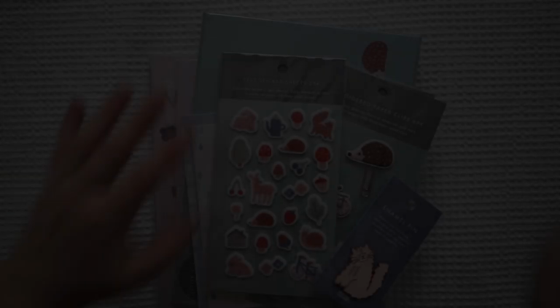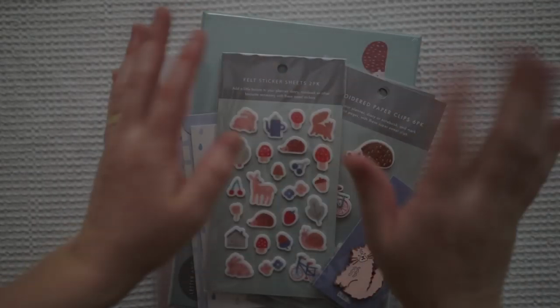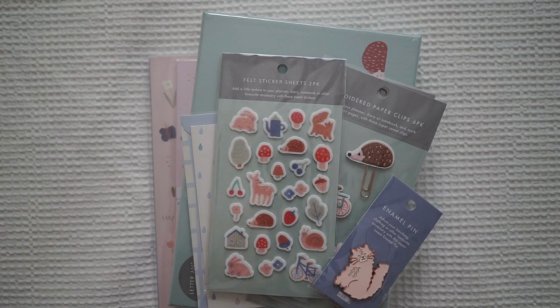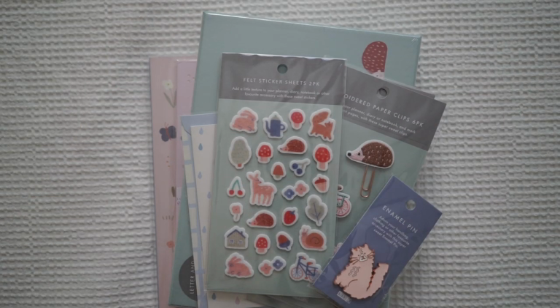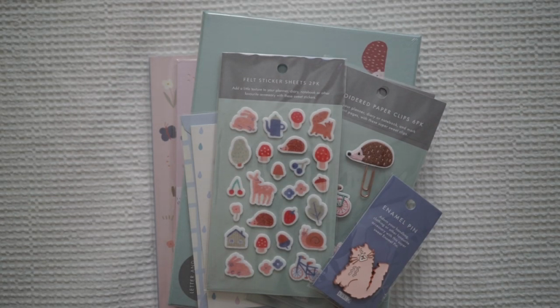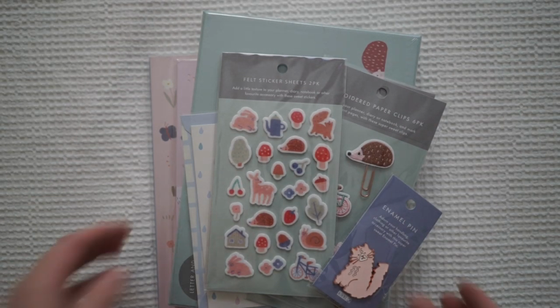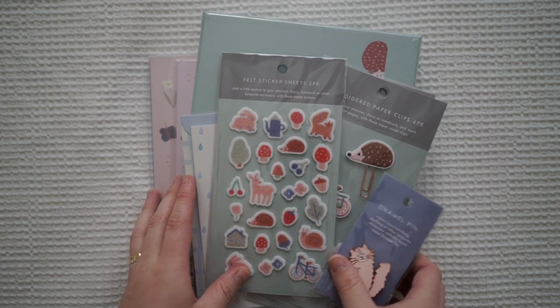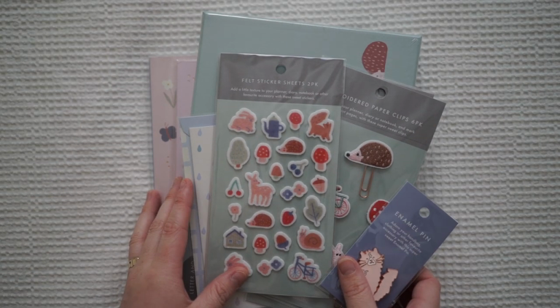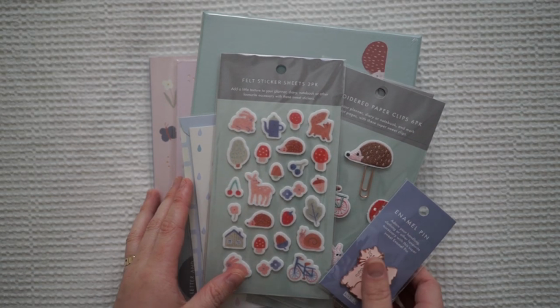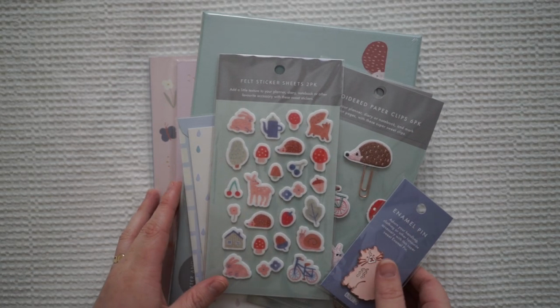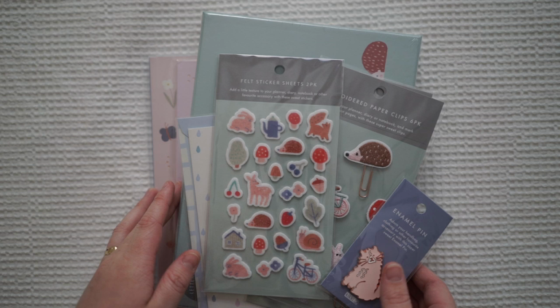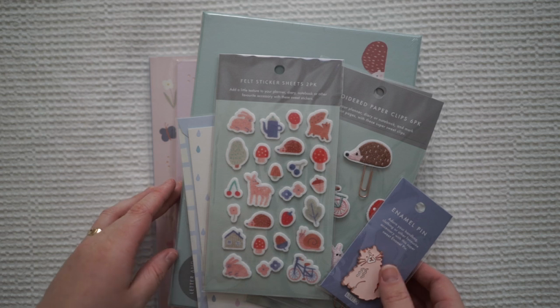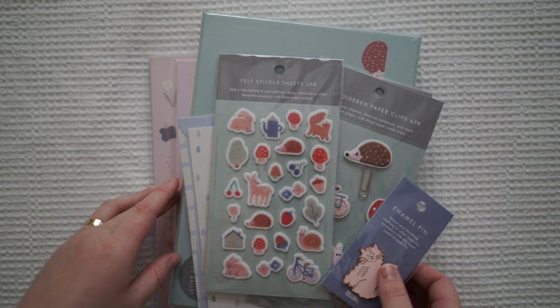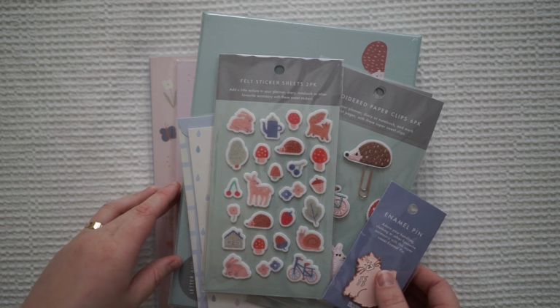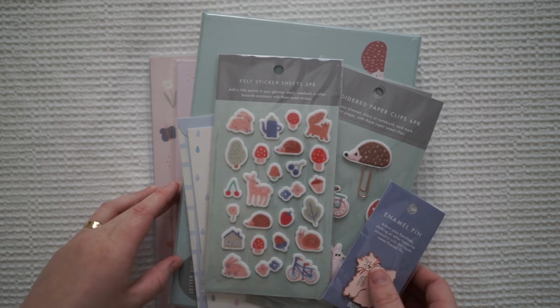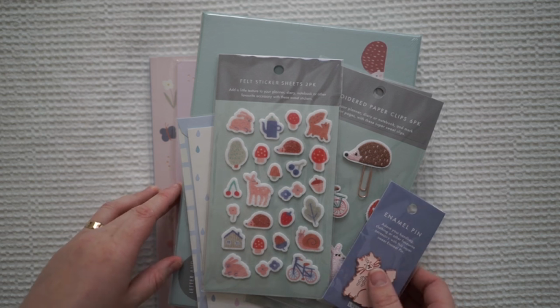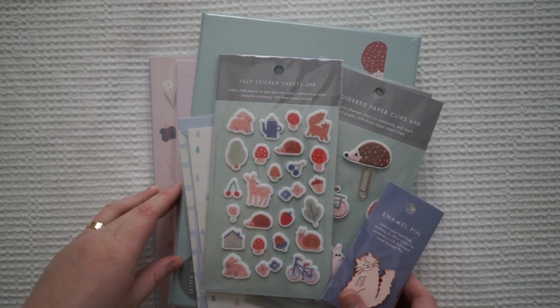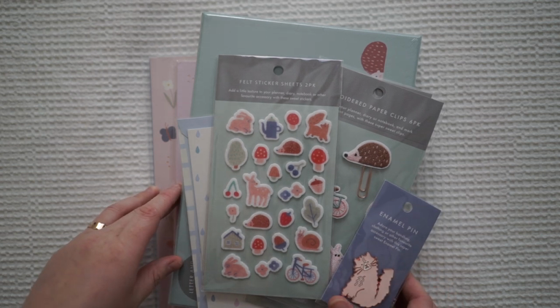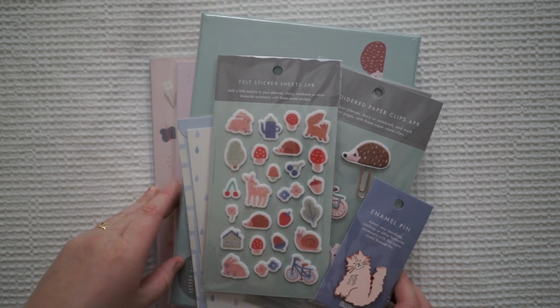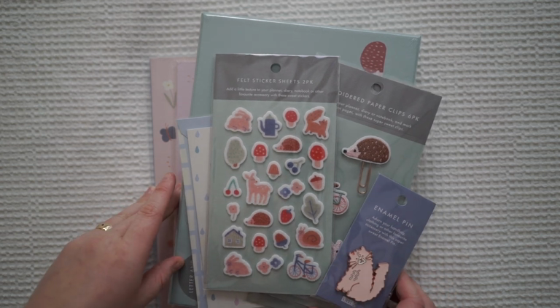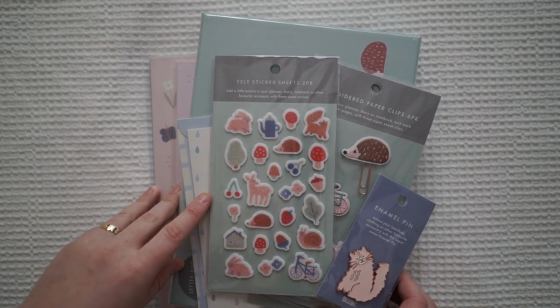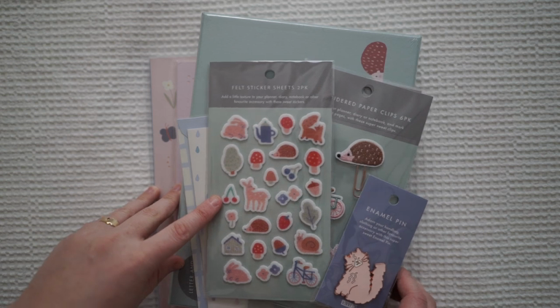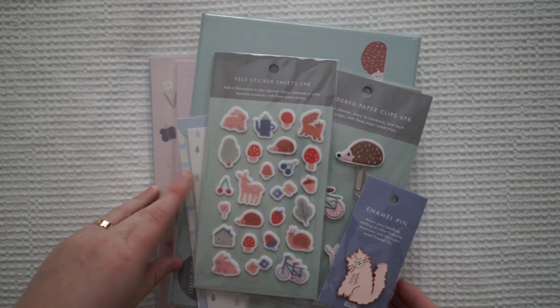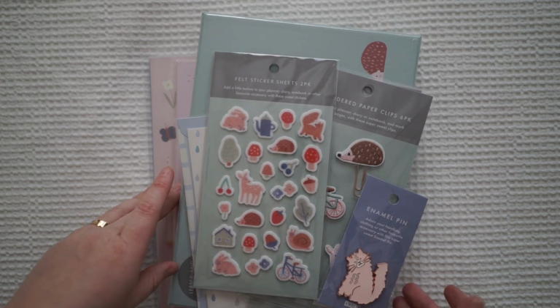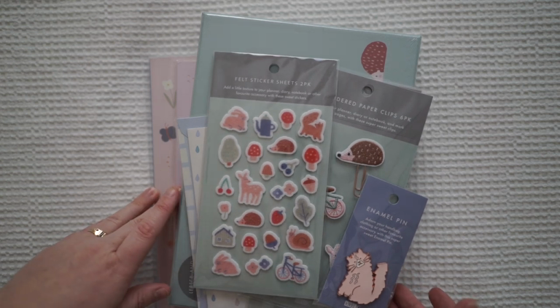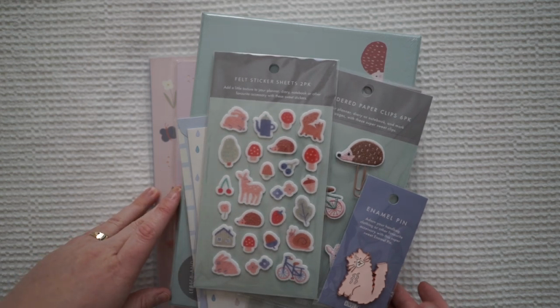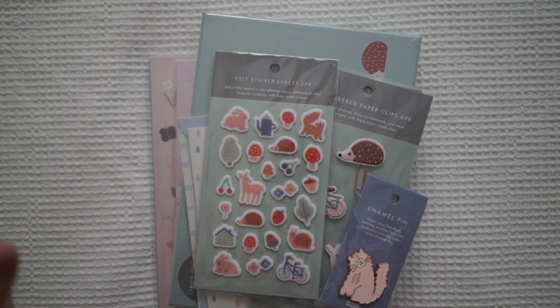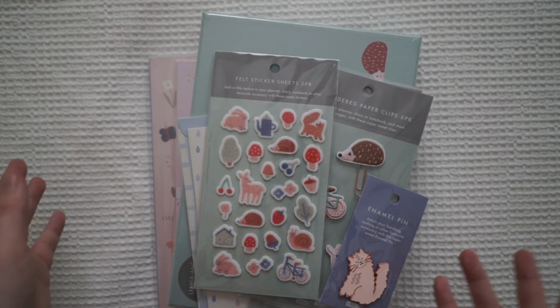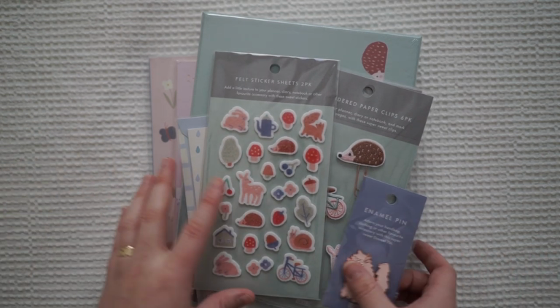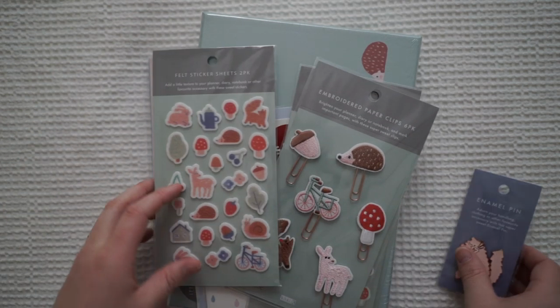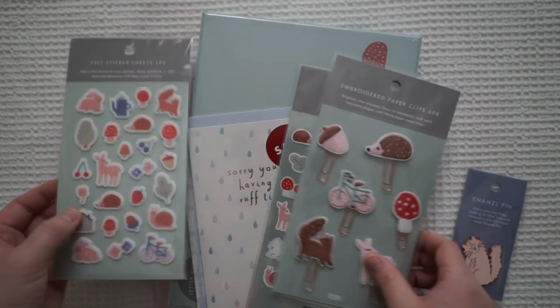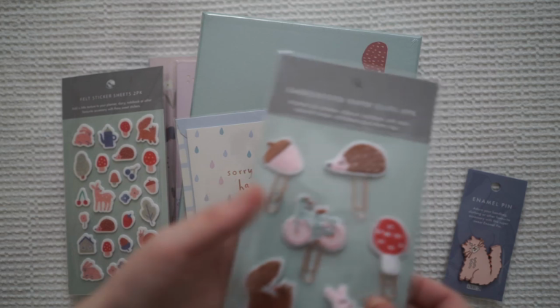Hi guys and welcome back to my channel. Today I have a Kiki K haul for you. I went in the other day to get a present for a work colleague because she was leaving, and oh my goodness, they have a new collection and this is the cutest collection.